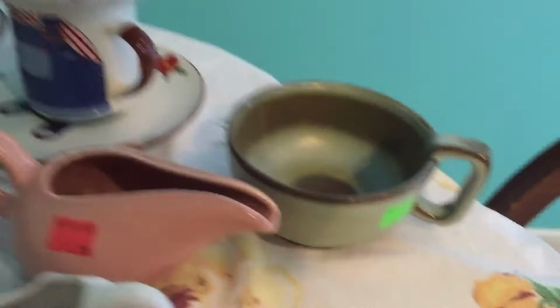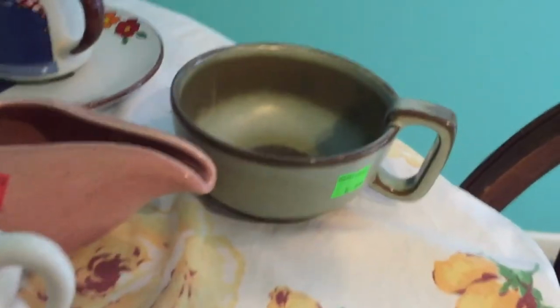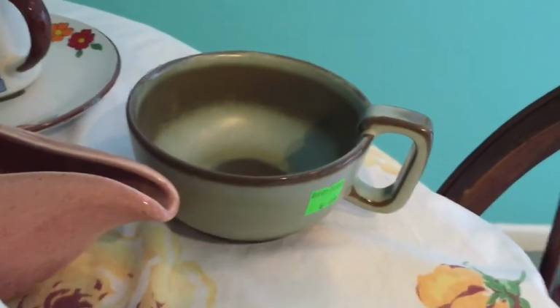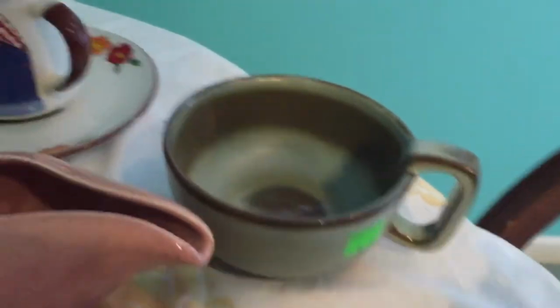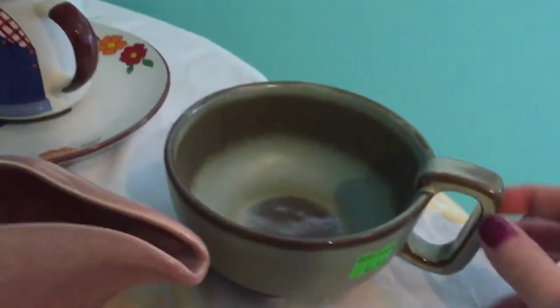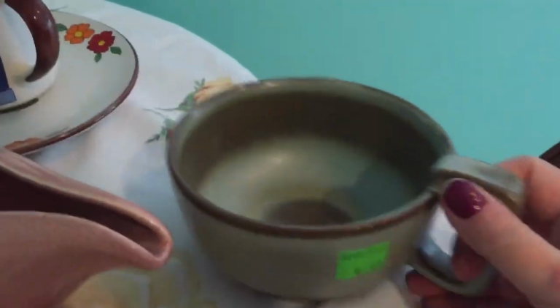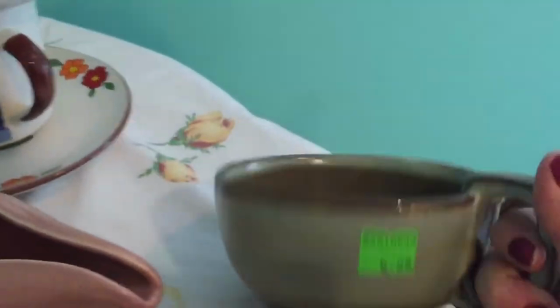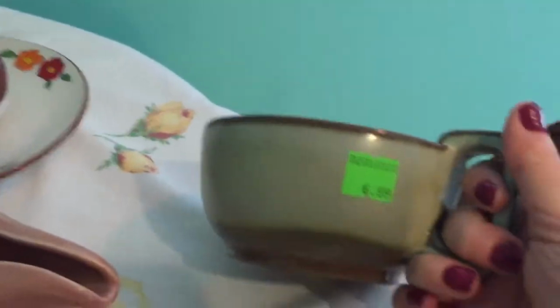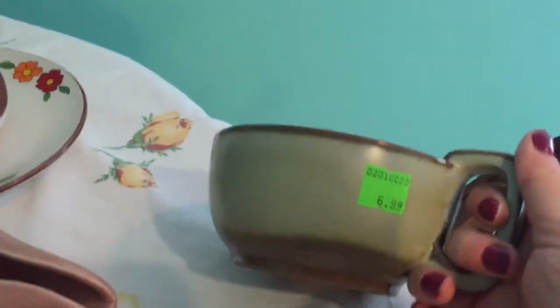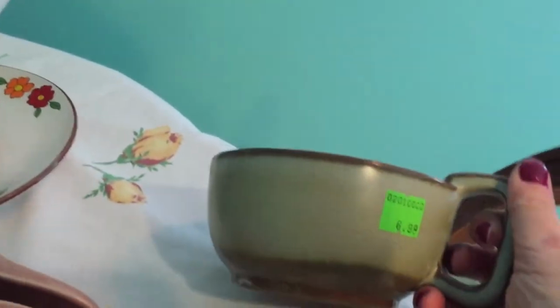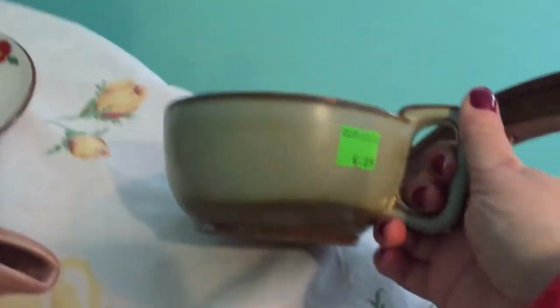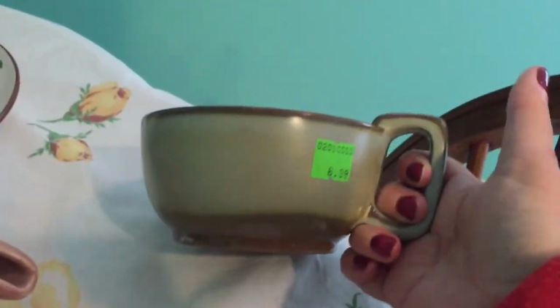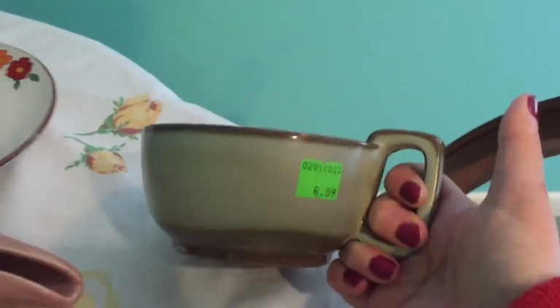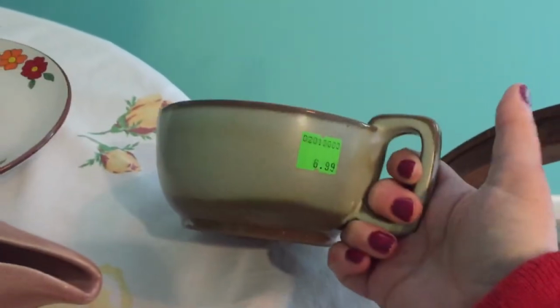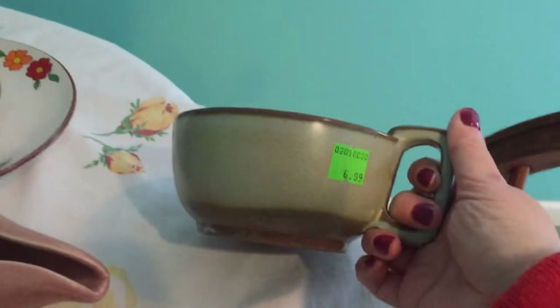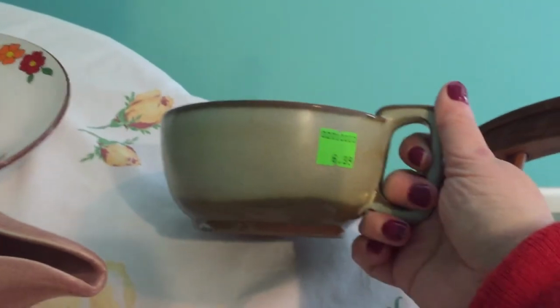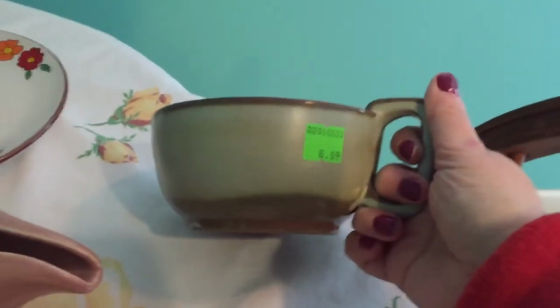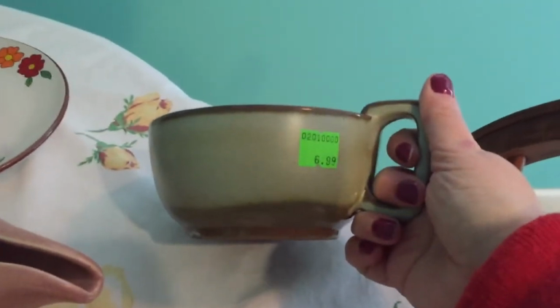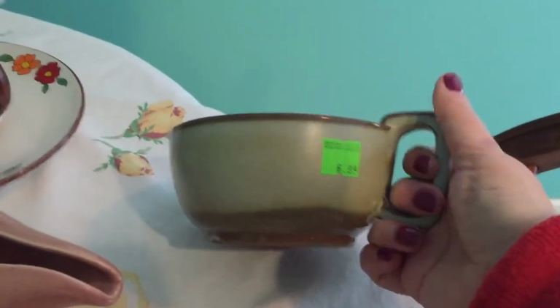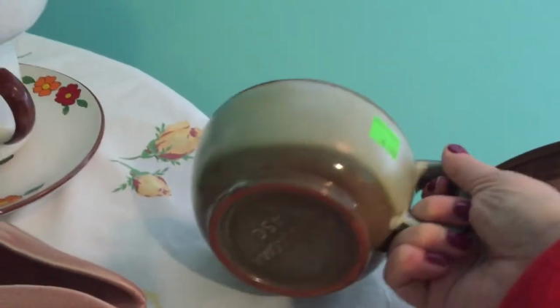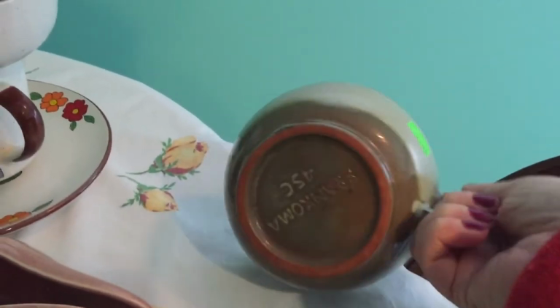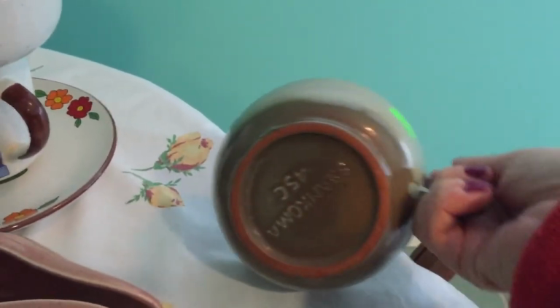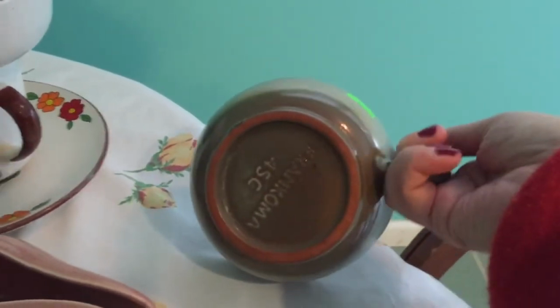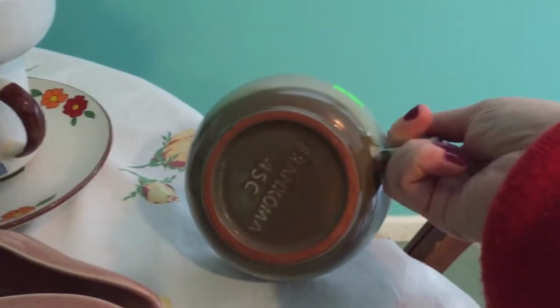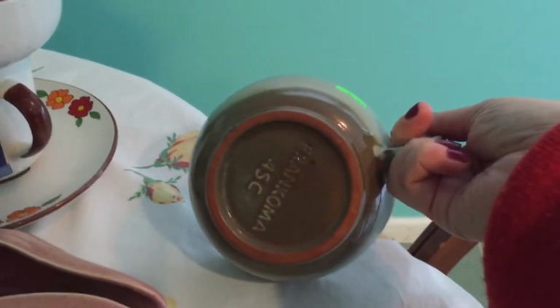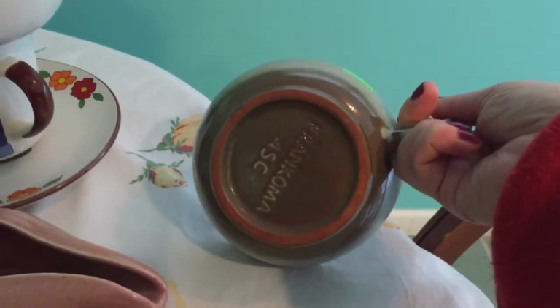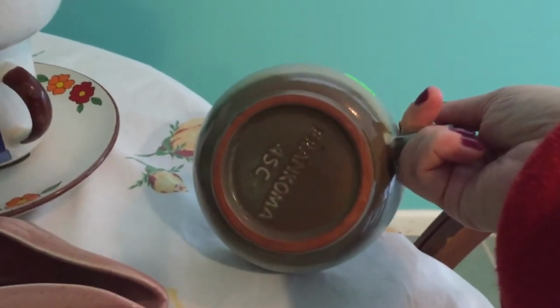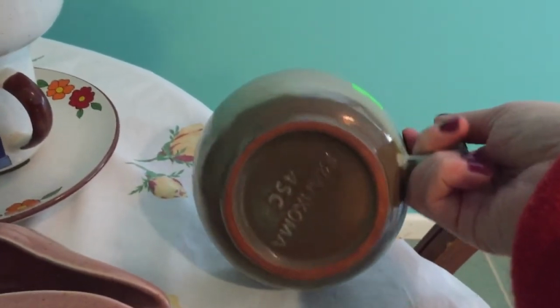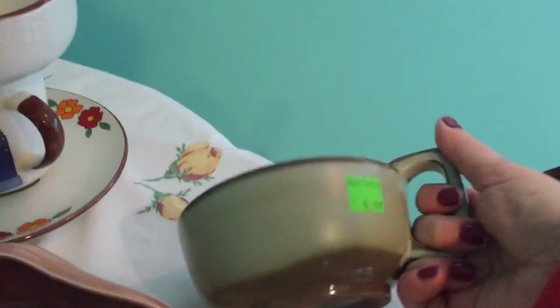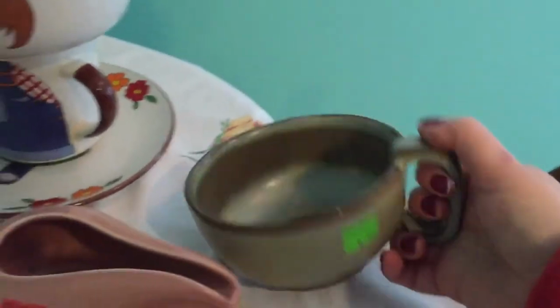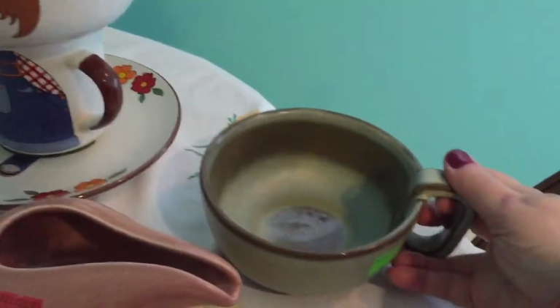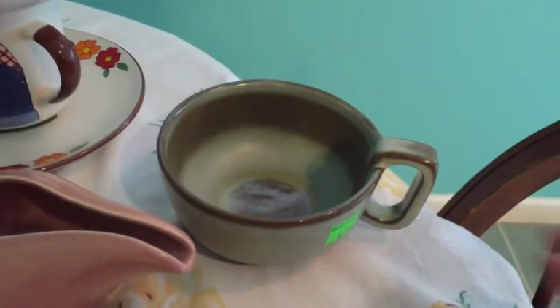The next thing I got is this Frankoma piece — my only piece of Frankoma. It's great mid-century pottery. It was $6.99 but was half off, so I paid $3.50 for it. It's a soup bowl.